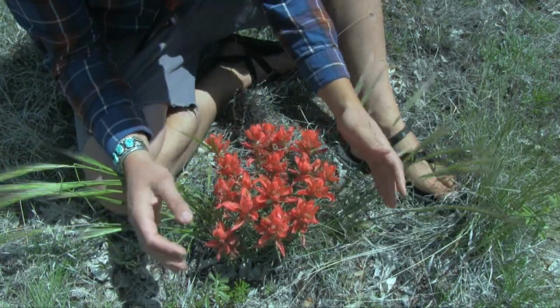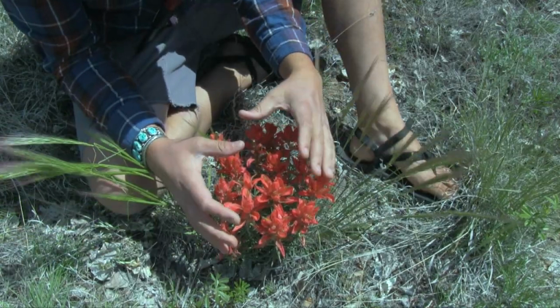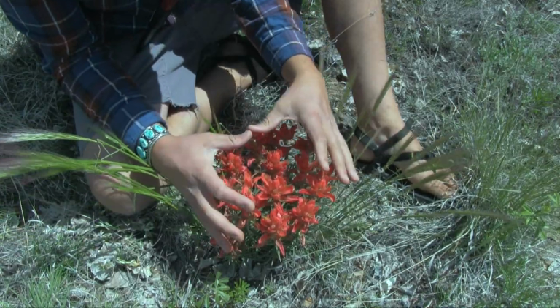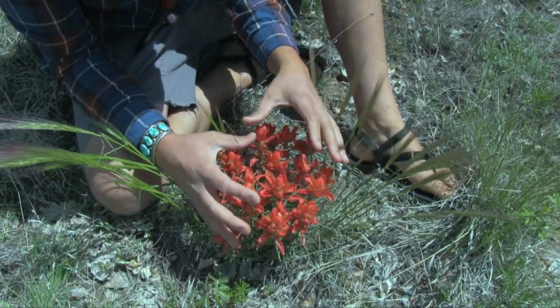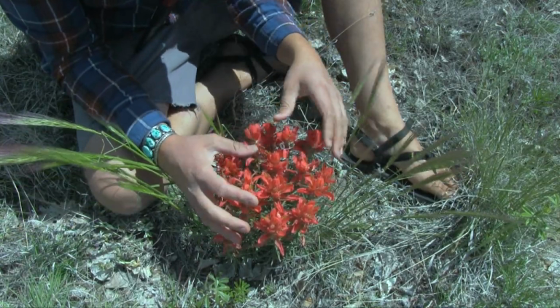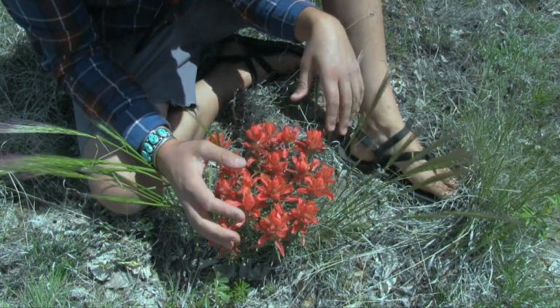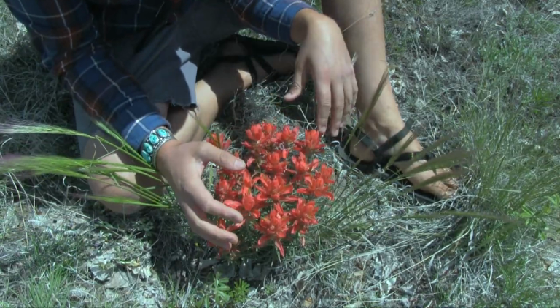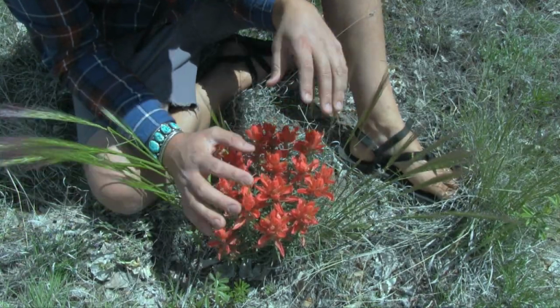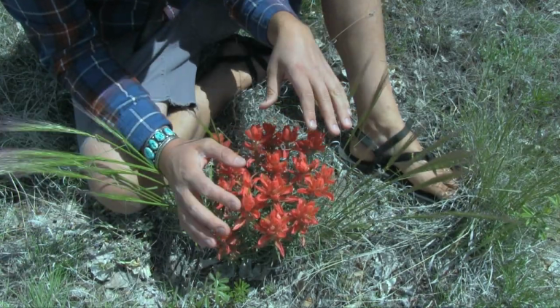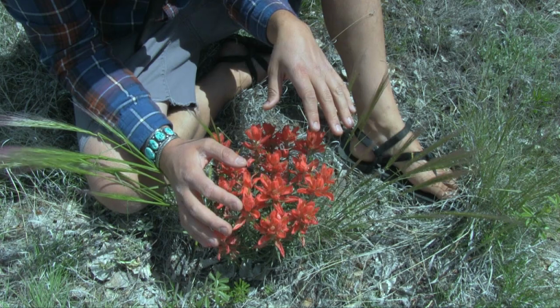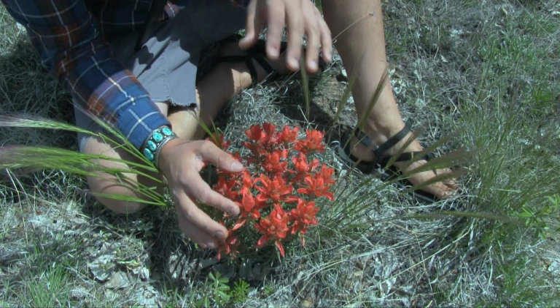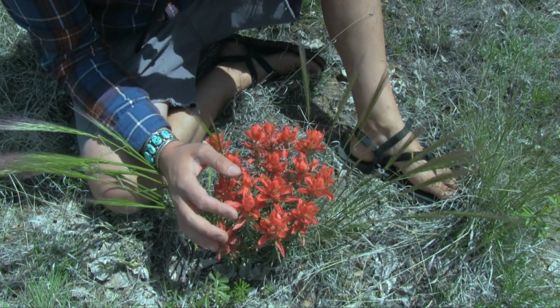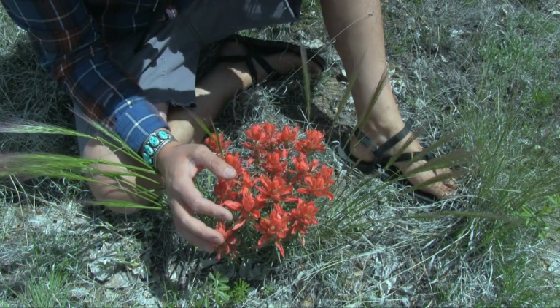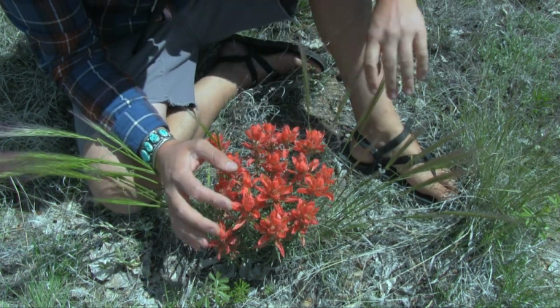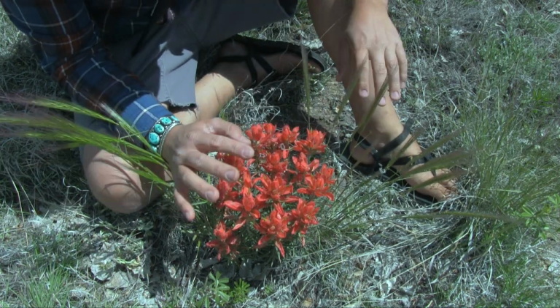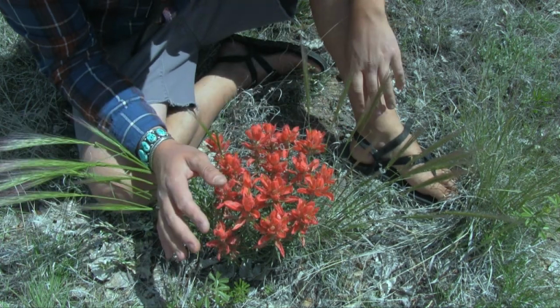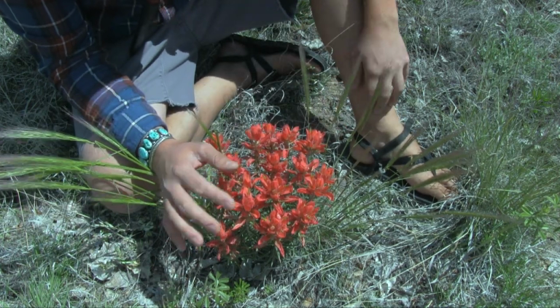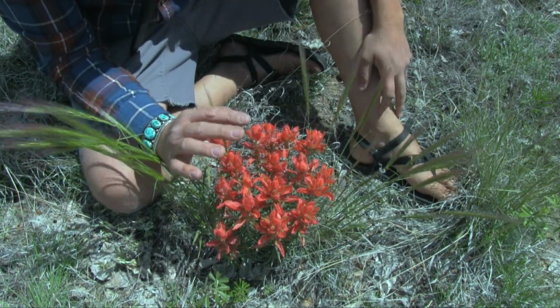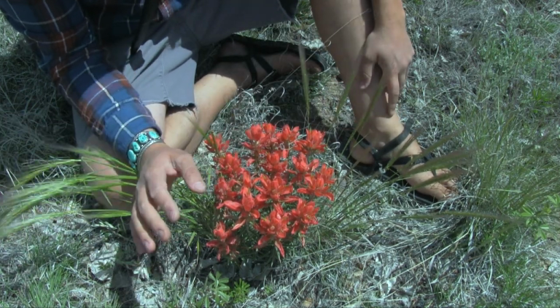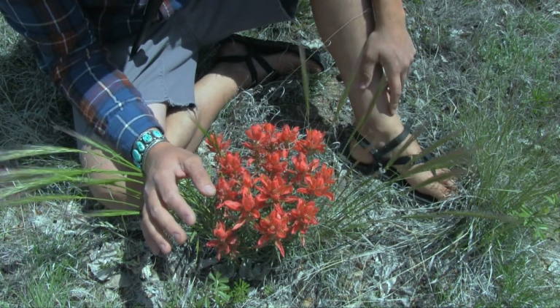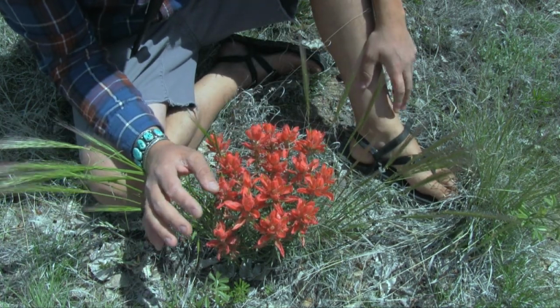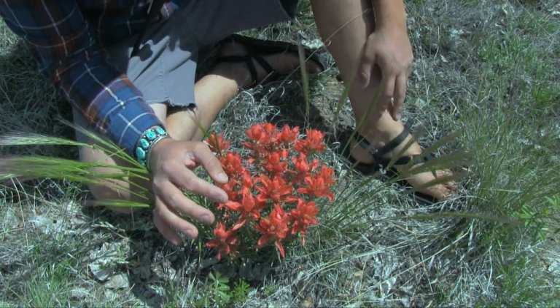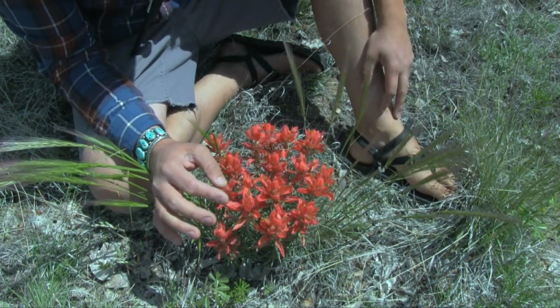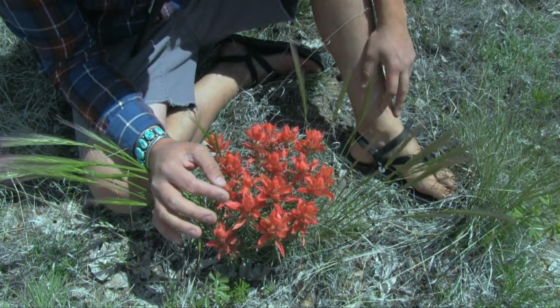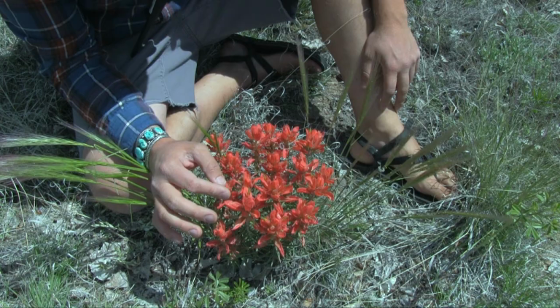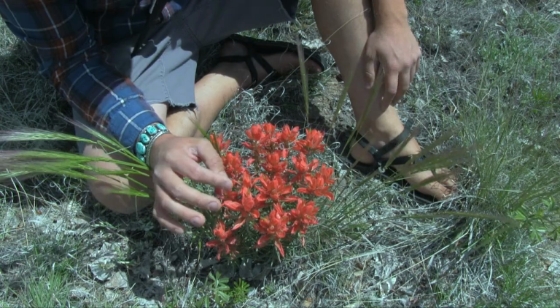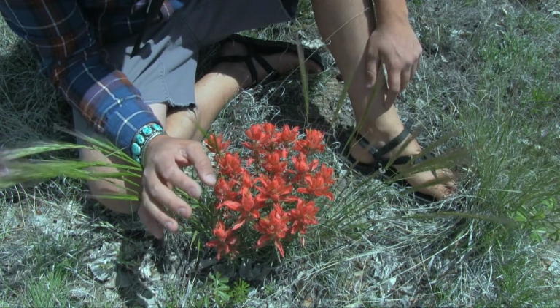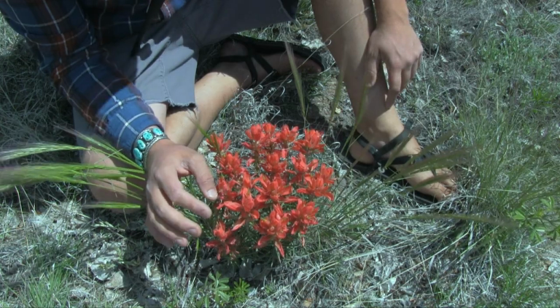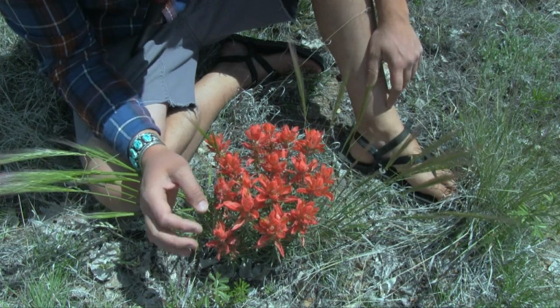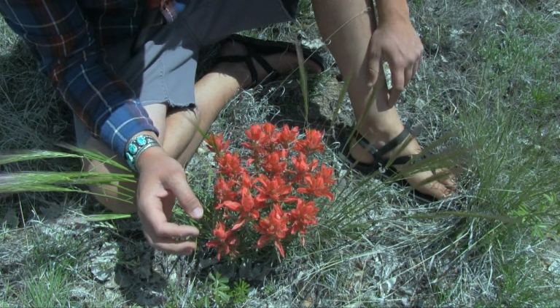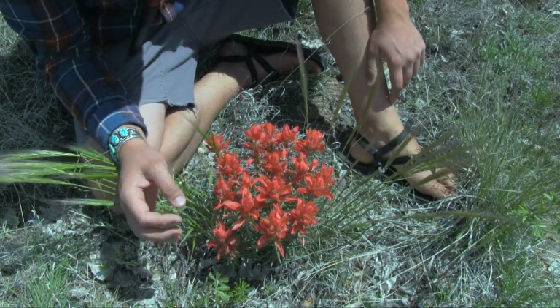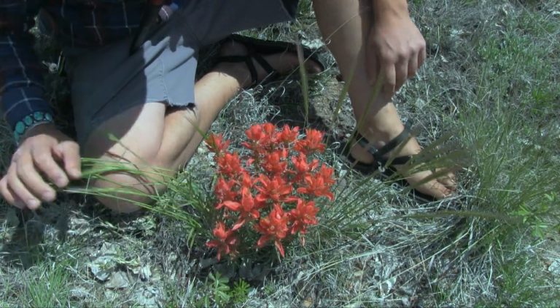You can see we have a nice healthy cluster of Indian paintbrush, and this really likes to grow in this area. It's pretty abundant, especially in these grassy fields out here.